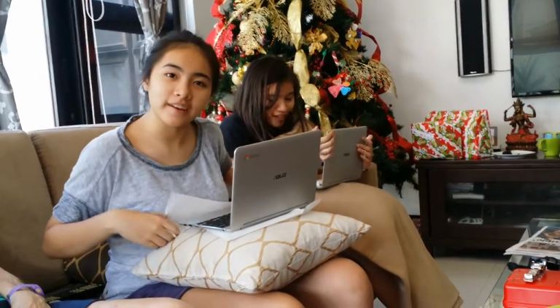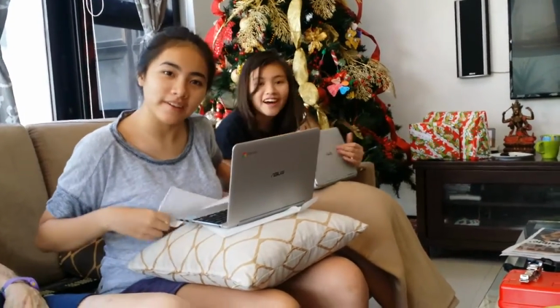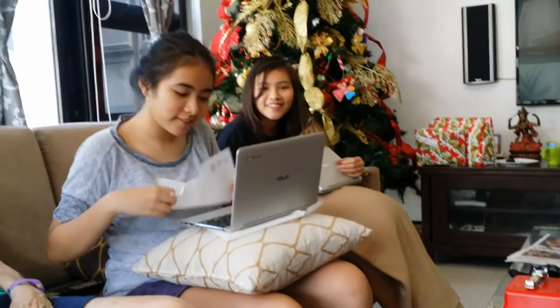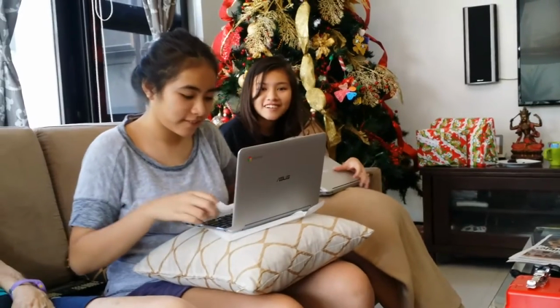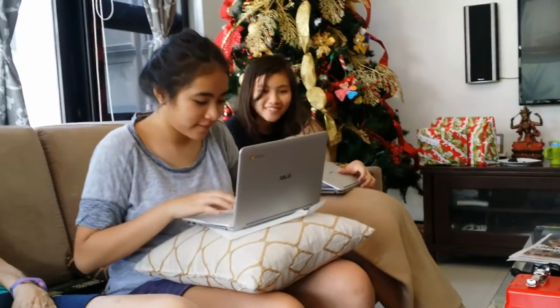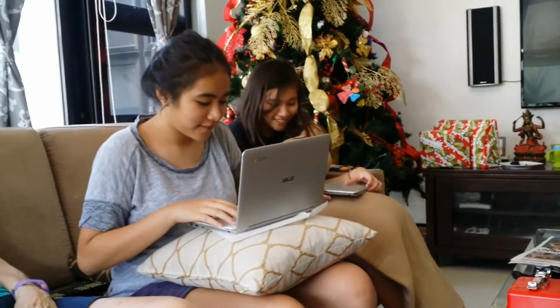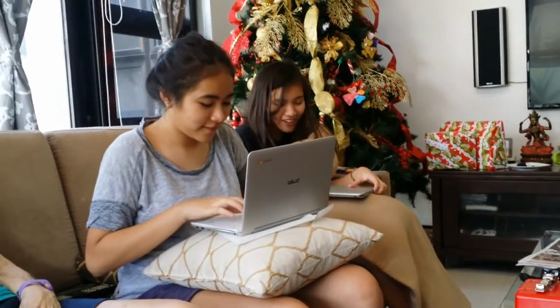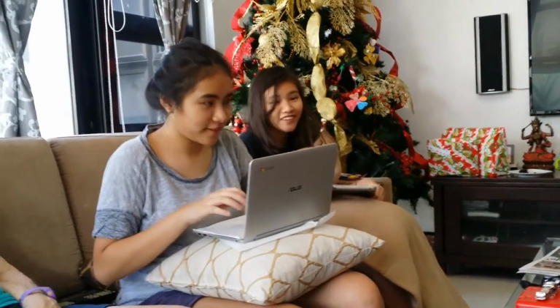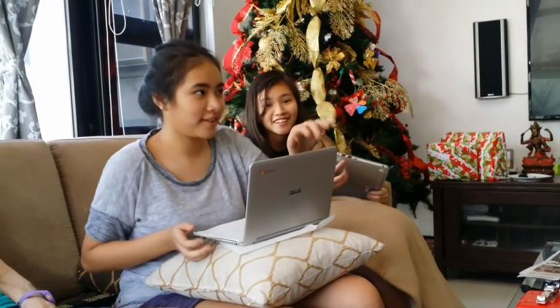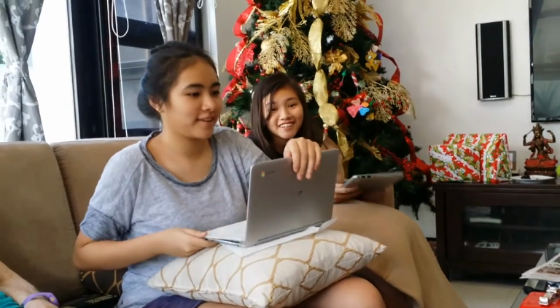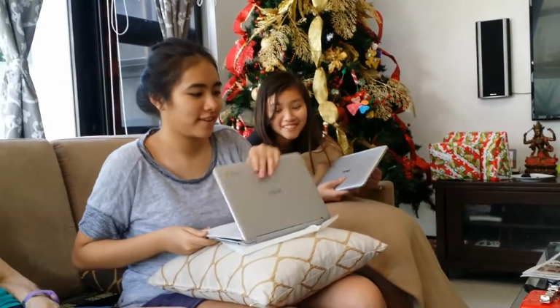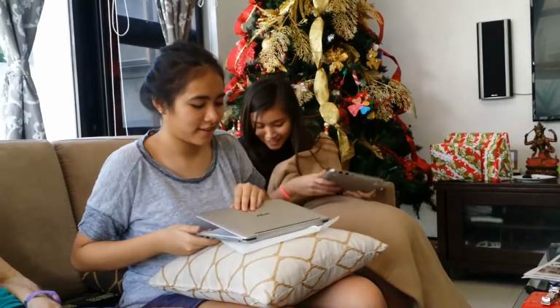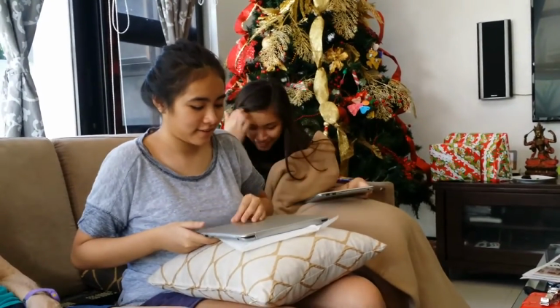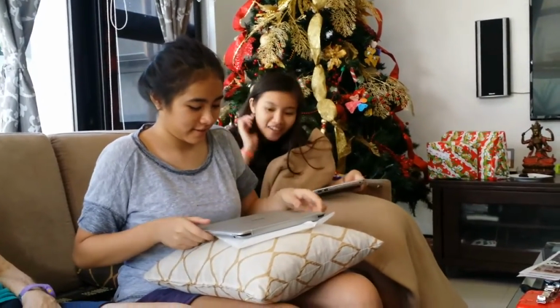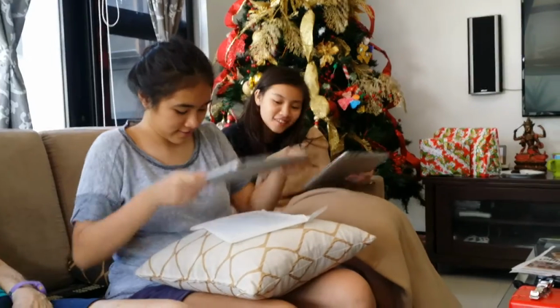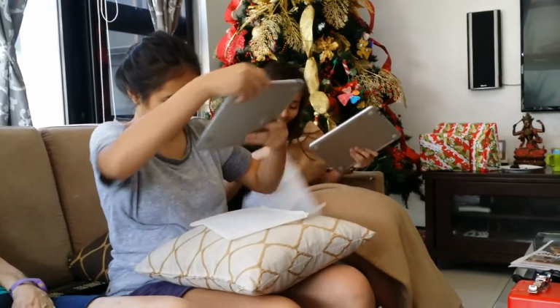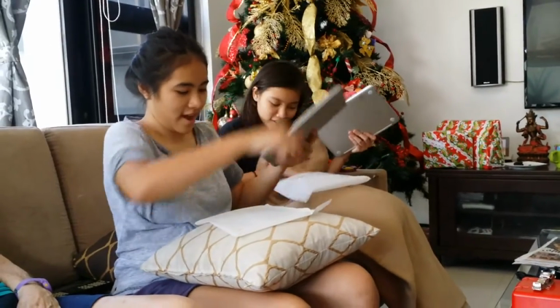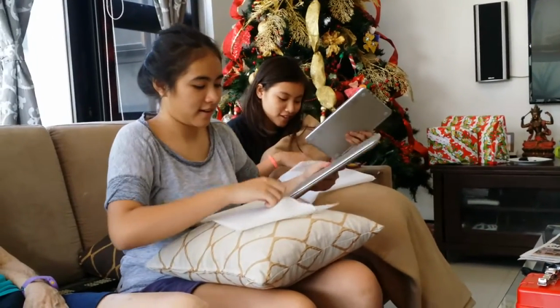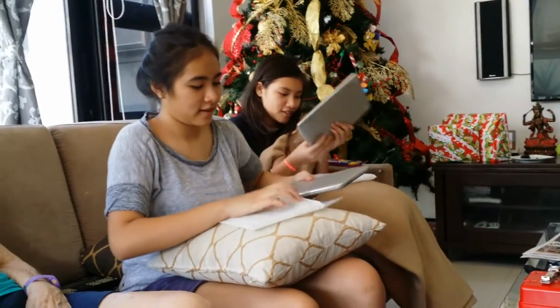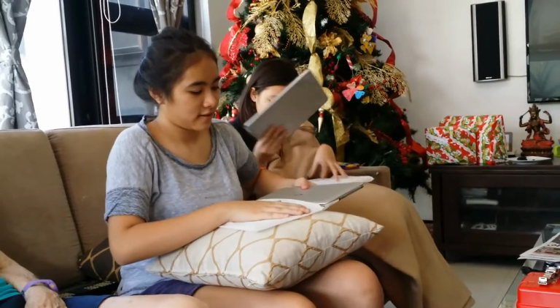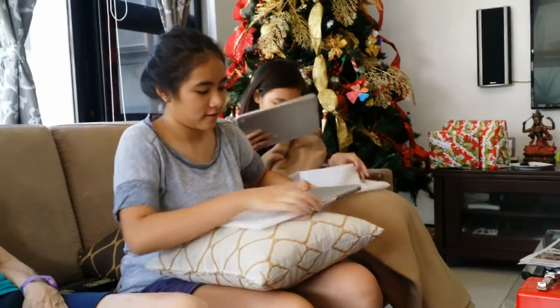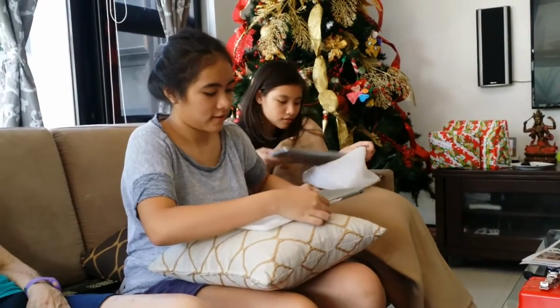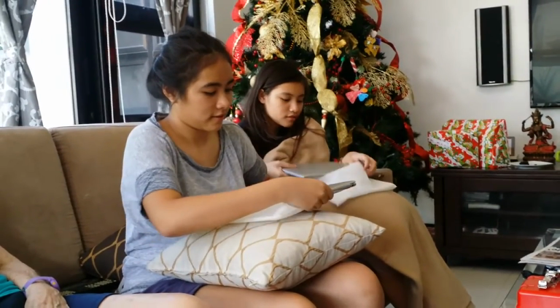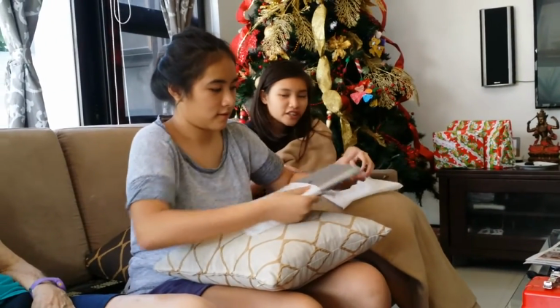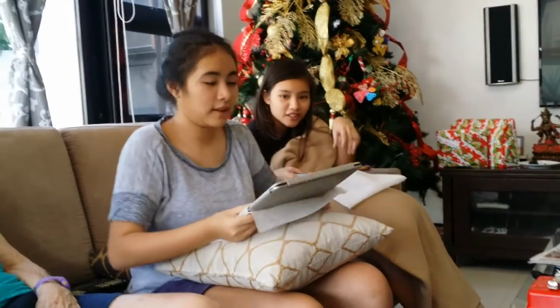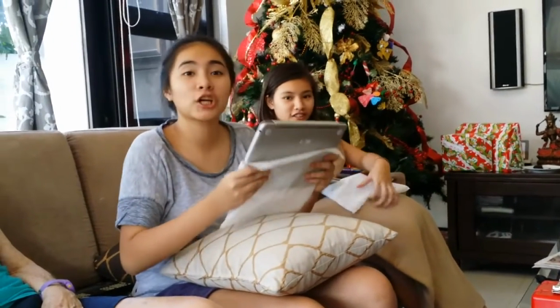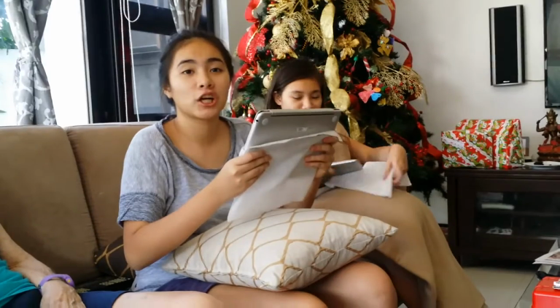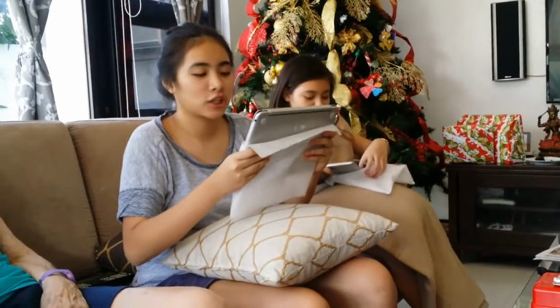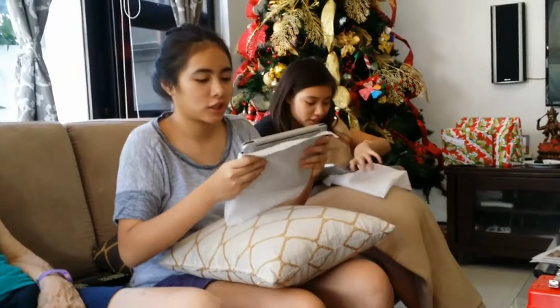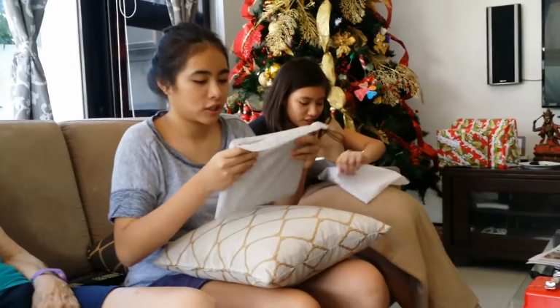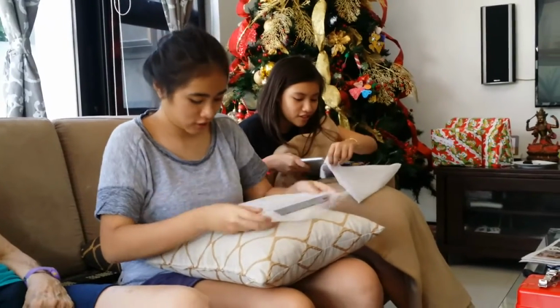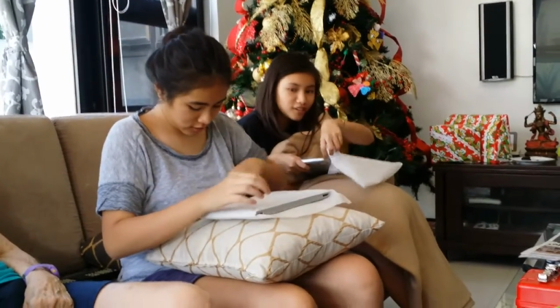I can pick you up and drop you — yes, I can. They have charges; you can turn them on and try them out. Okay, but now you know what the chargers are for.